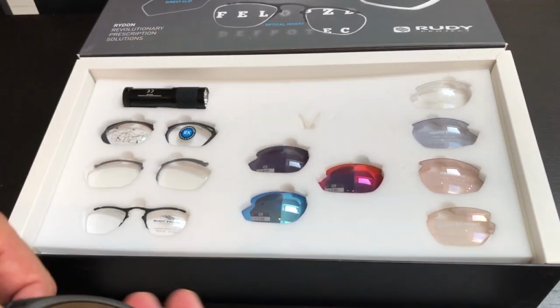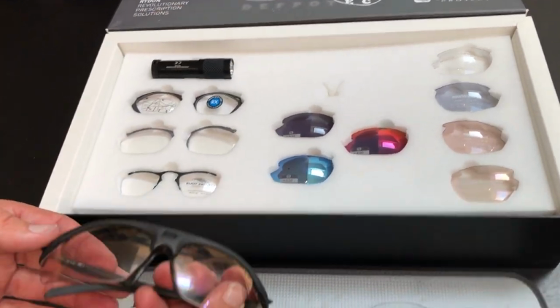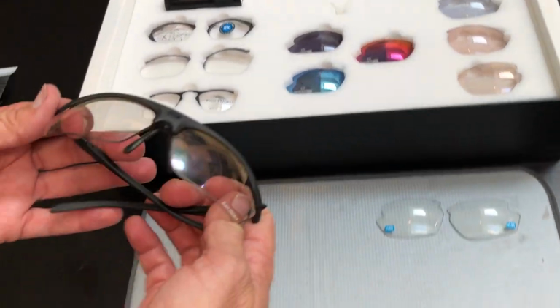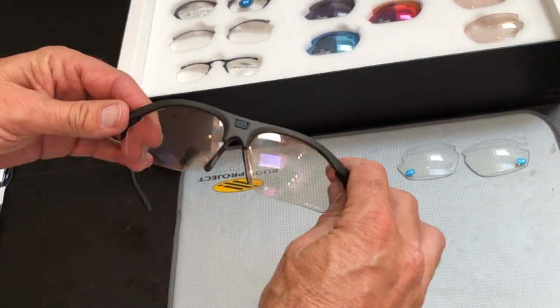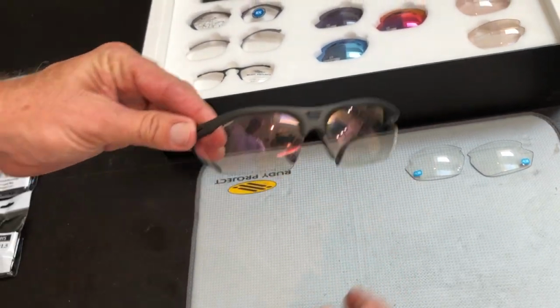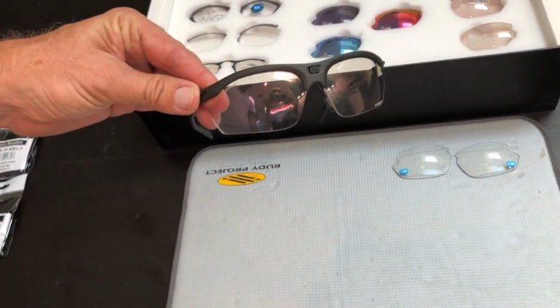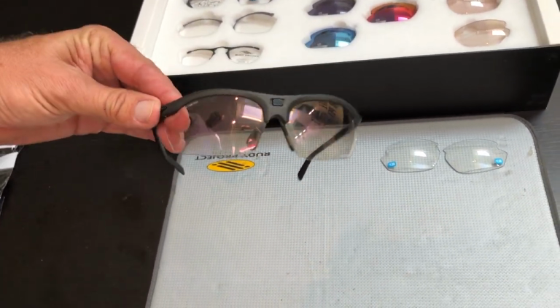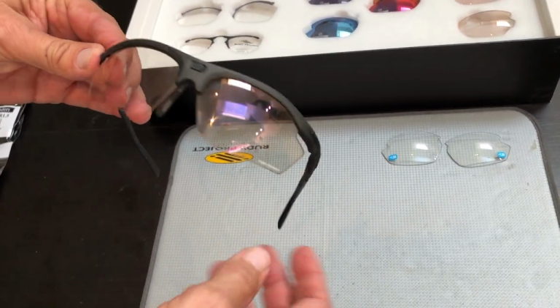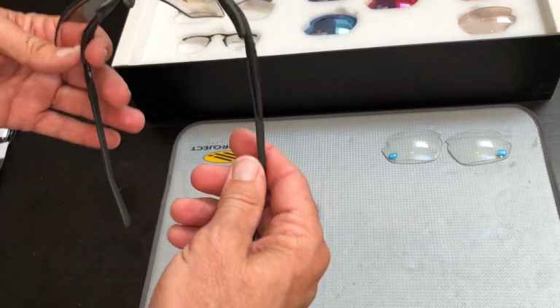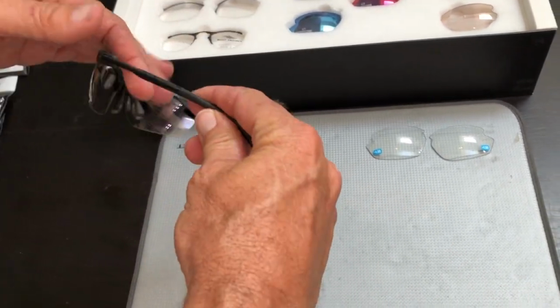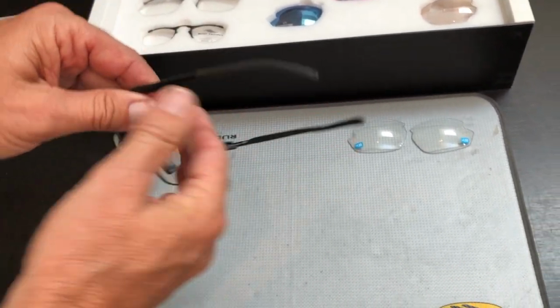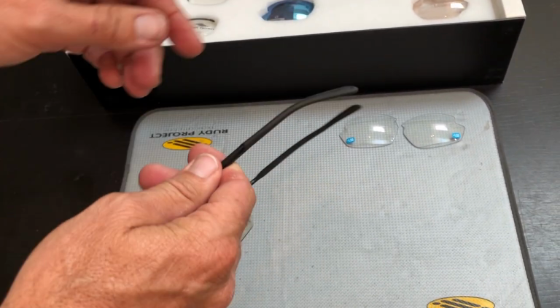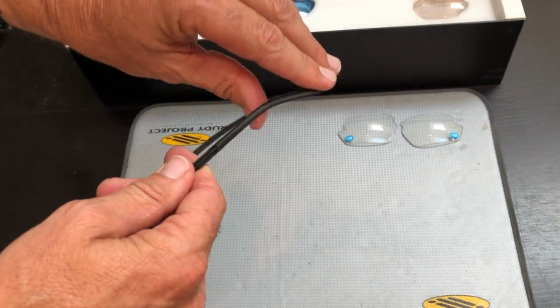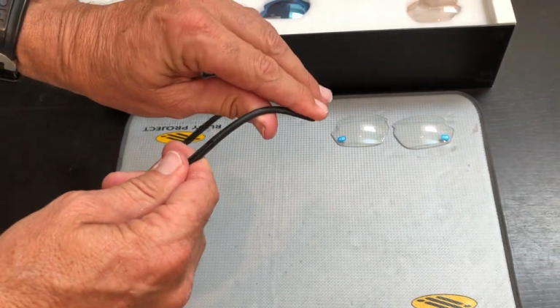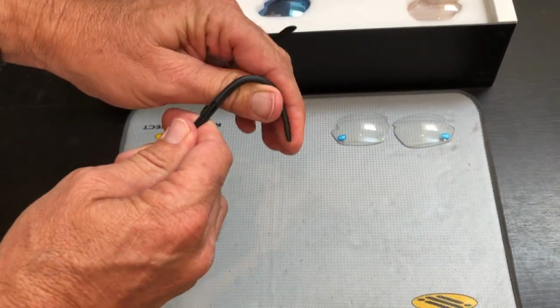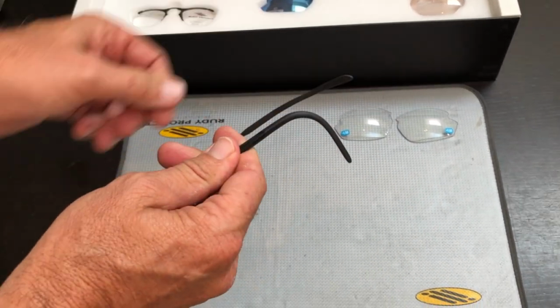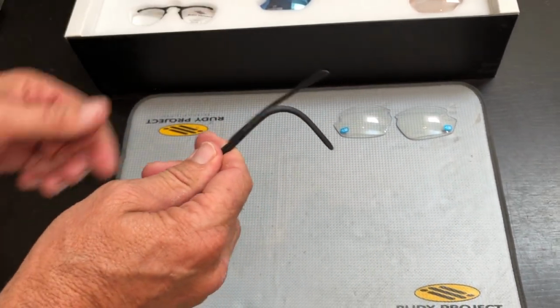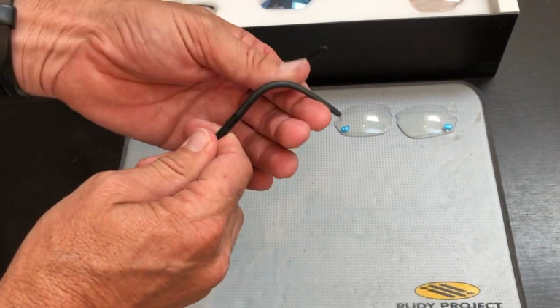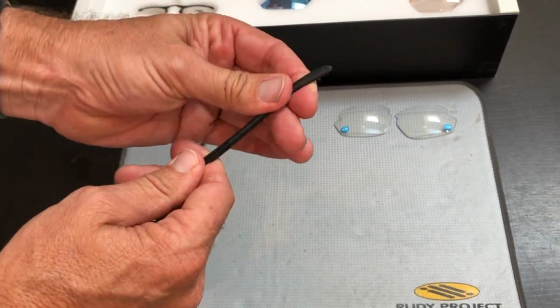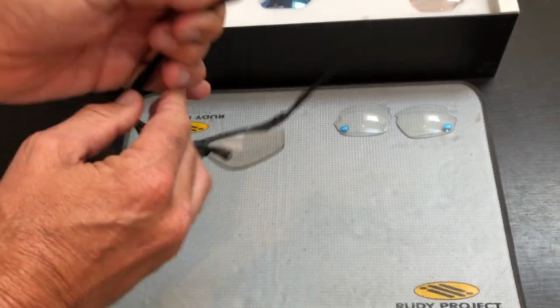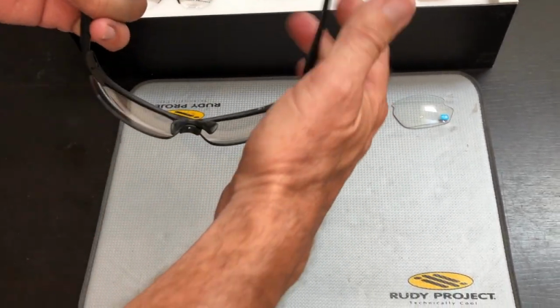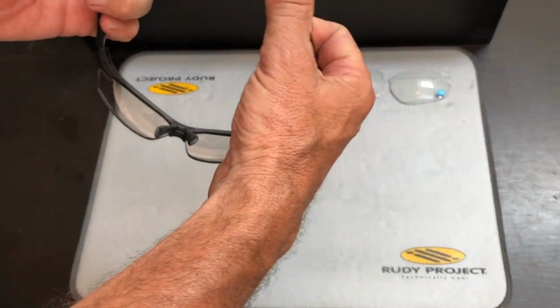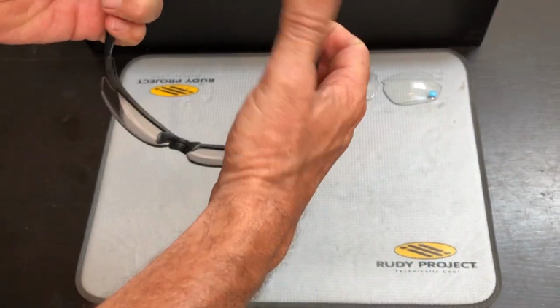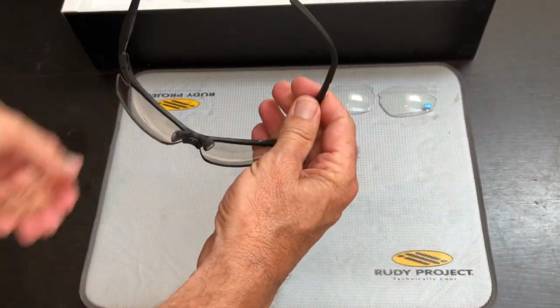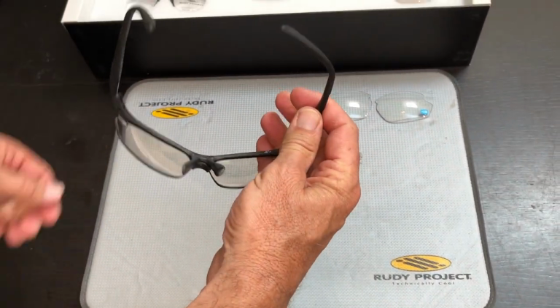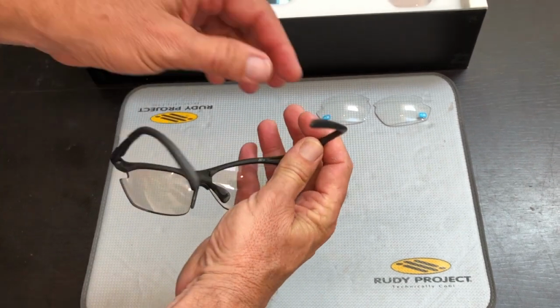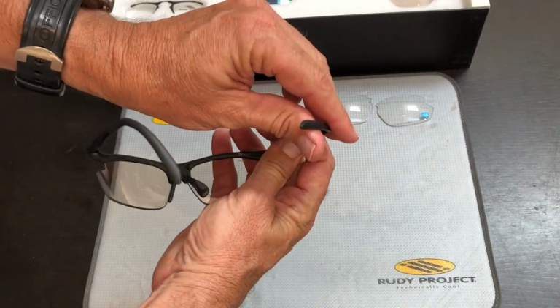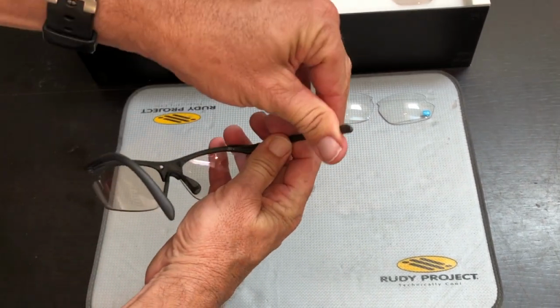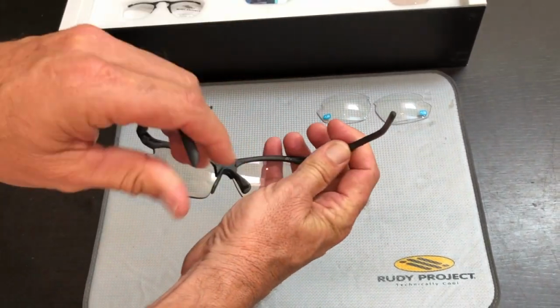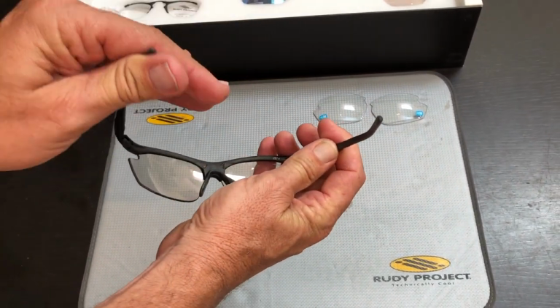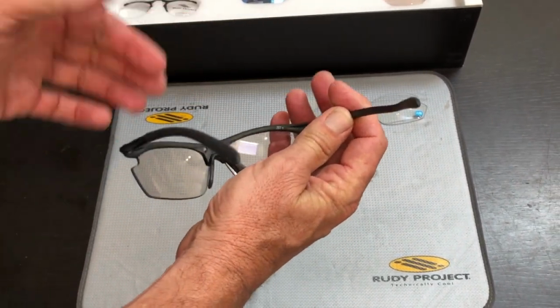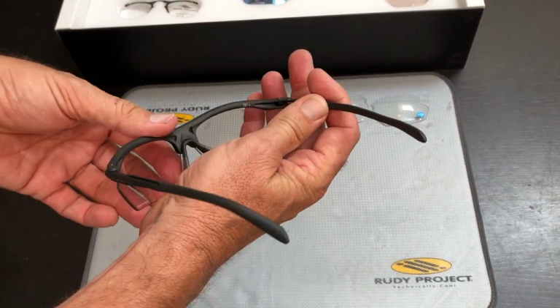Let's have a look at the RideOn frame. The RideOn frame has adjustable temple ends — you can bend them, twist them, wrap them around your ear. You just set them up. It's a super comfortable, super thin, super light frame.